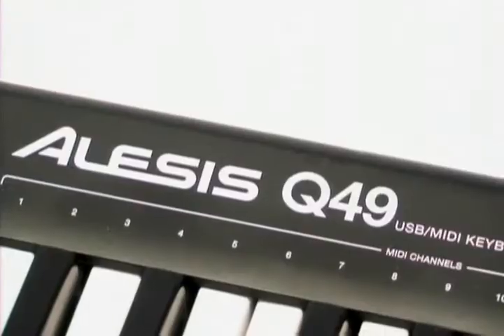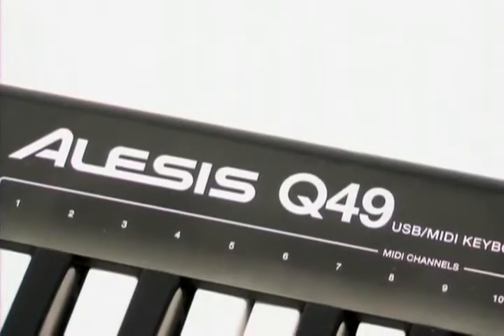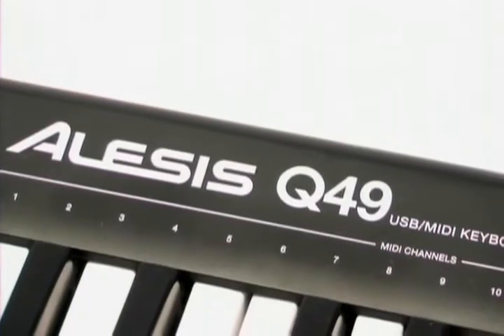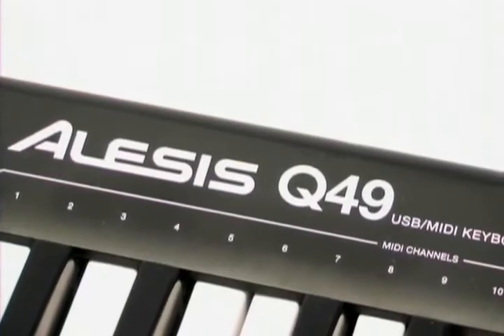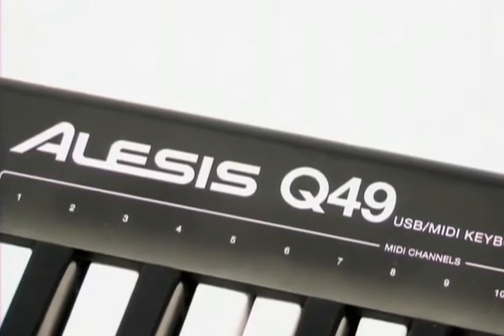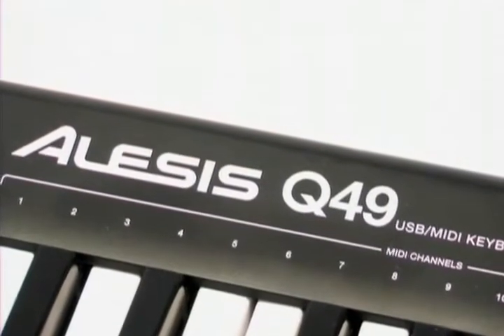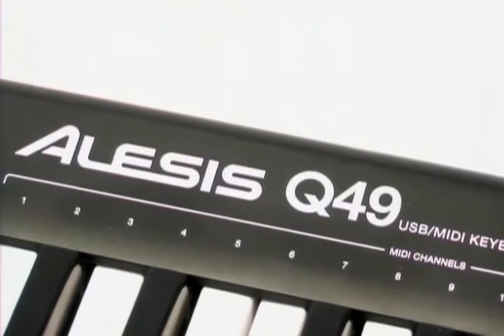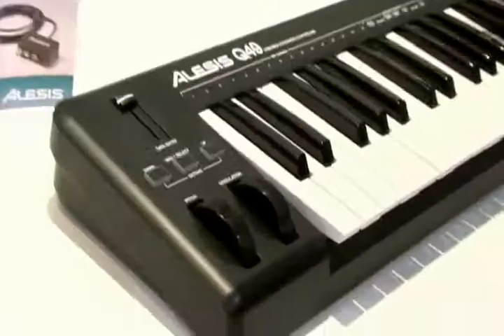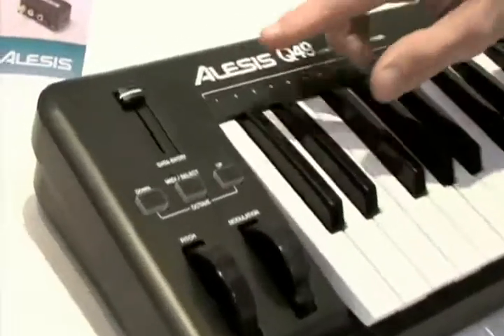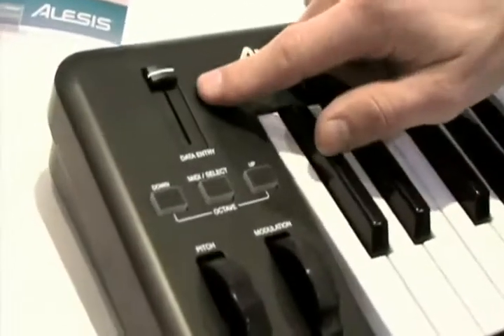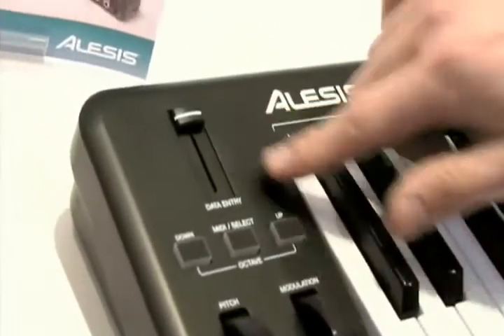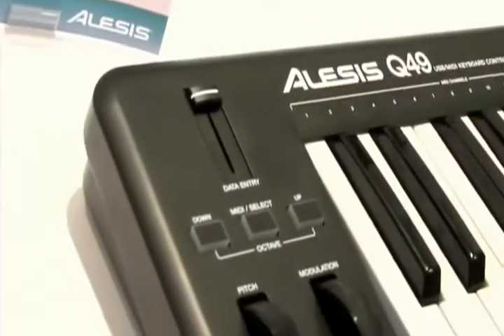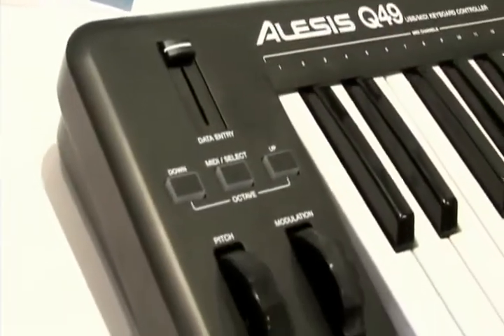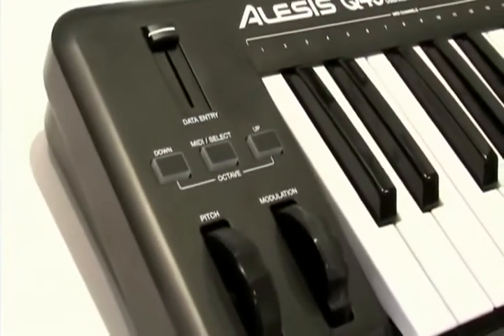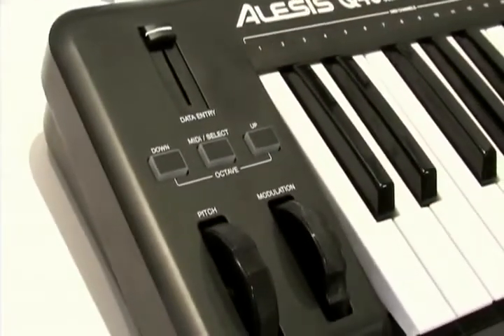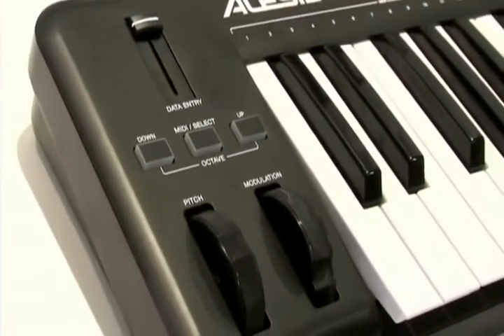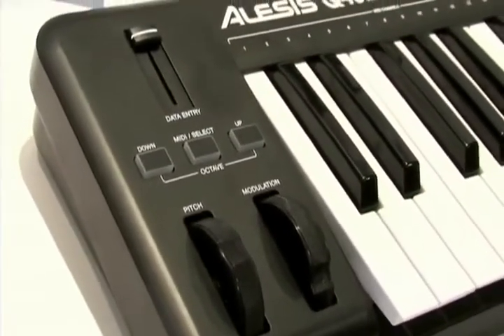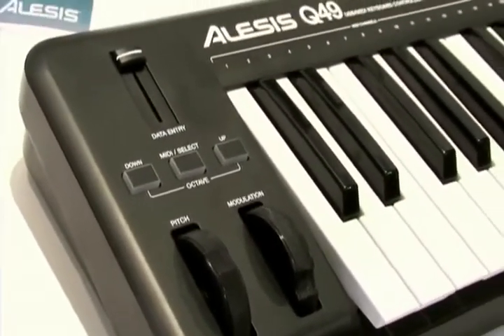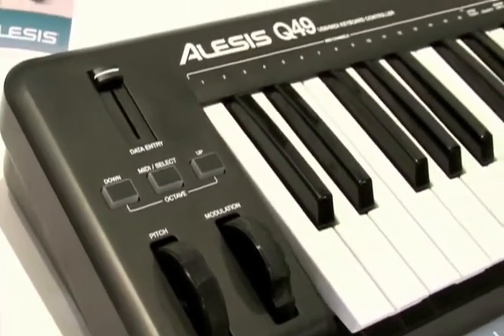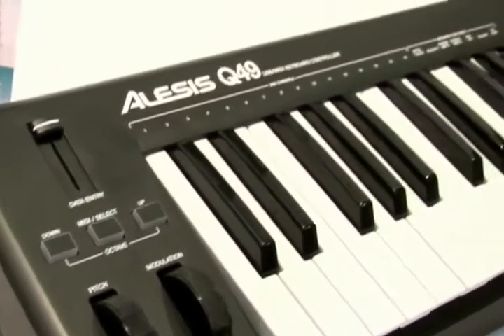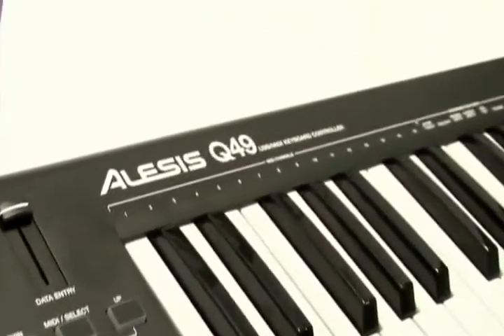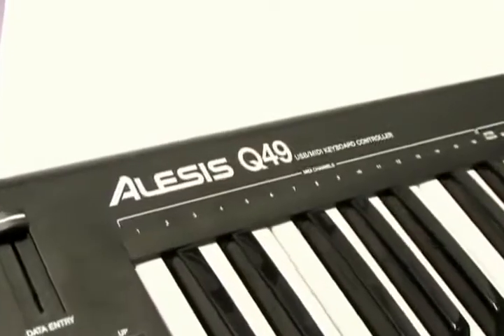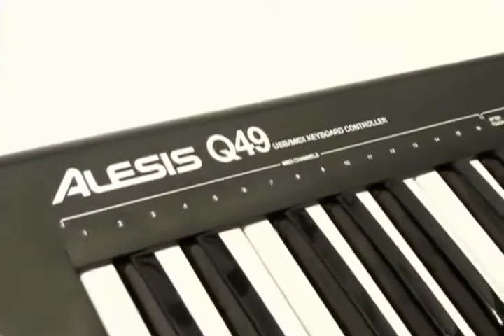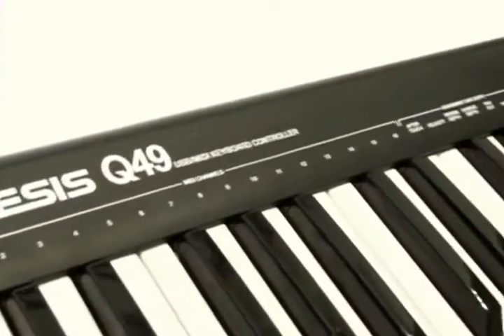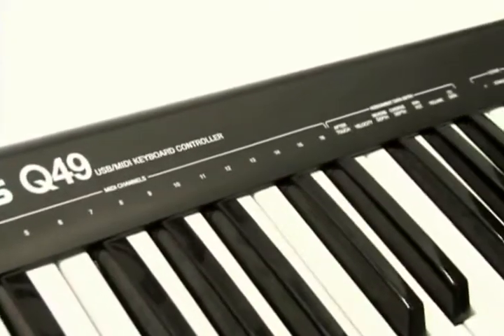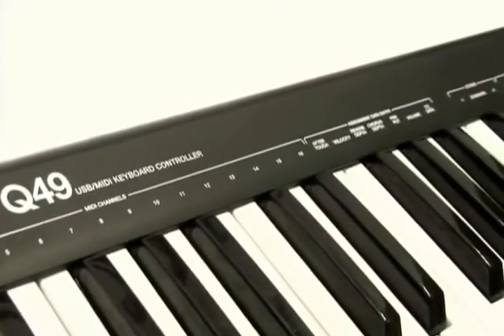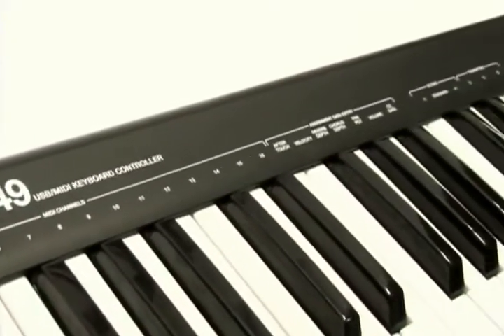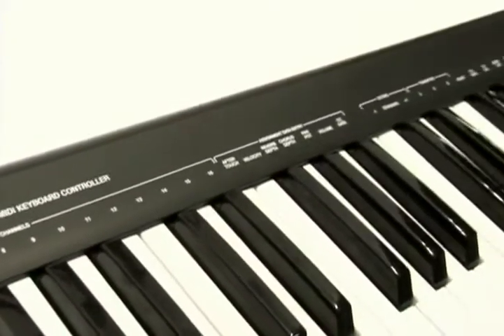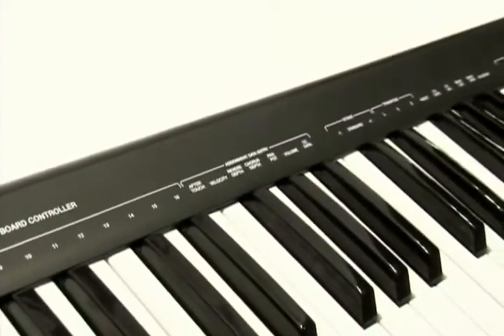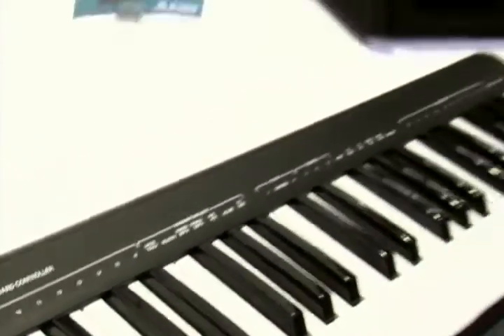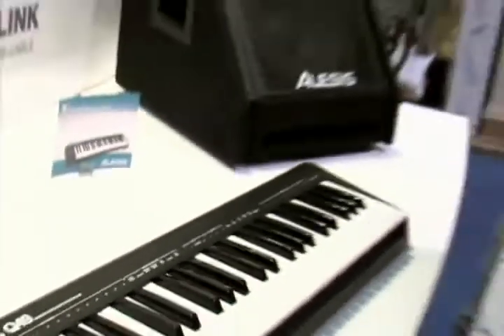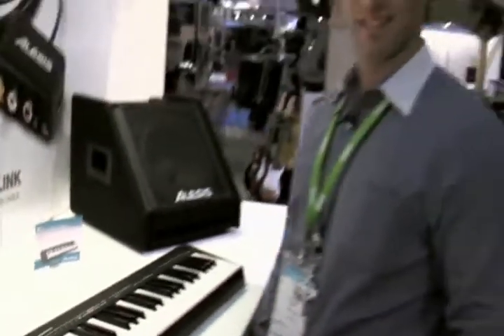The Q49 has octave up and down buttons, an assignable data fader, pitch and mod wheels, and you can send program changes right from the keys. So it's an all-in-one MIDI controller — the Q49 from Alesis.